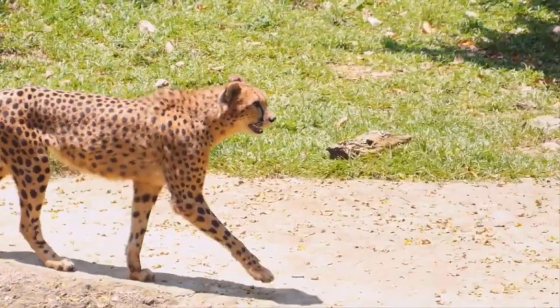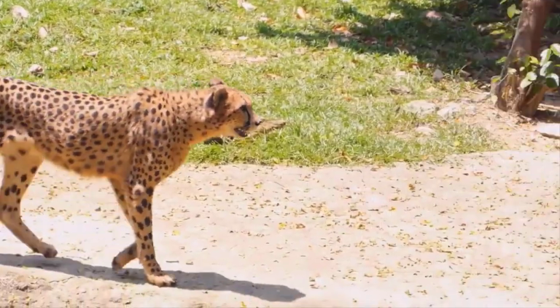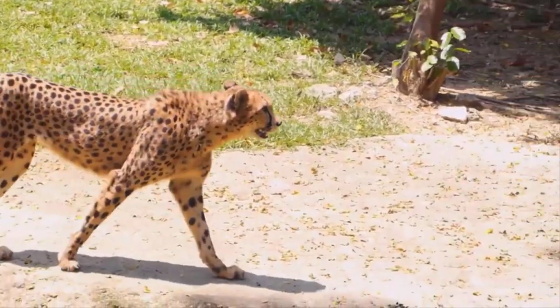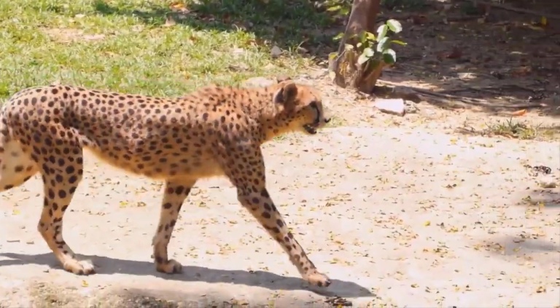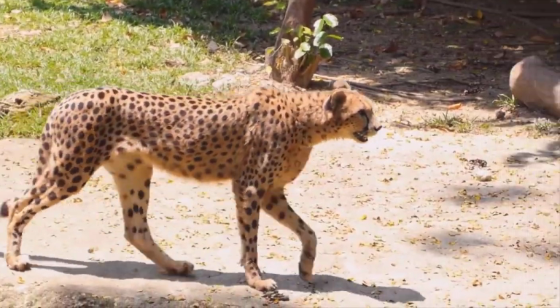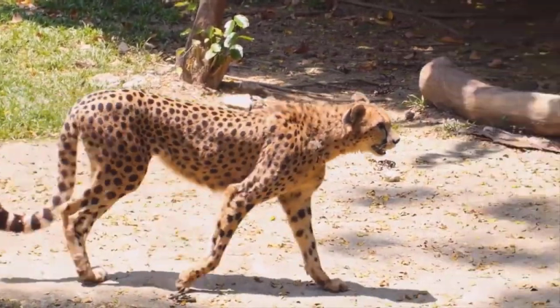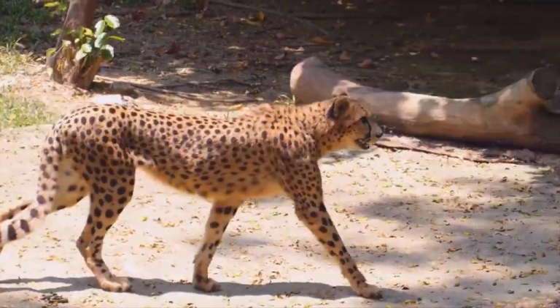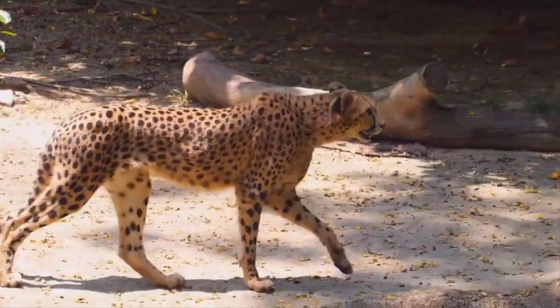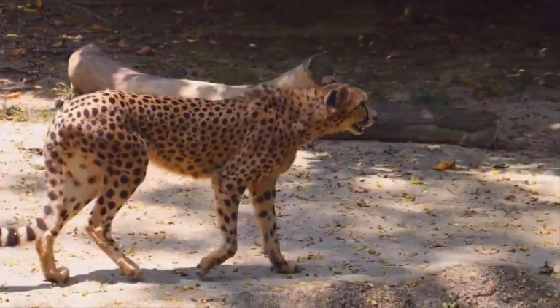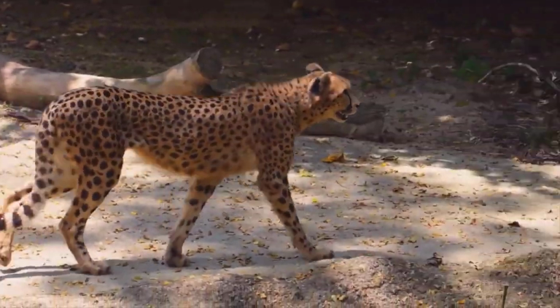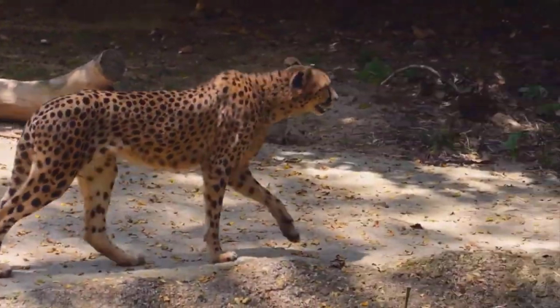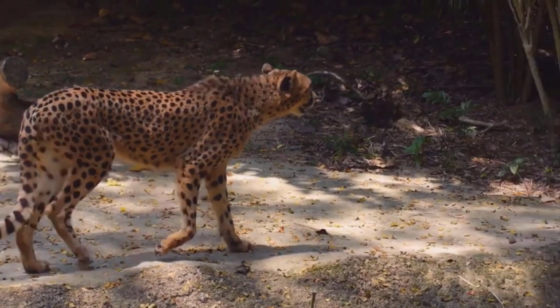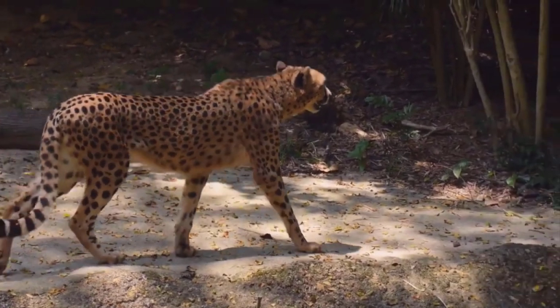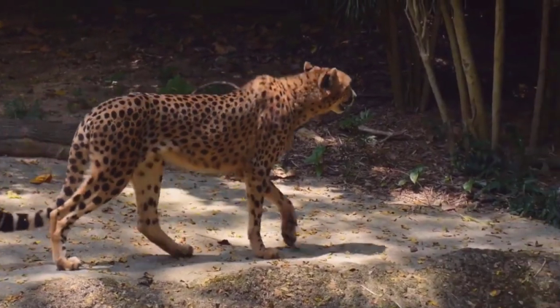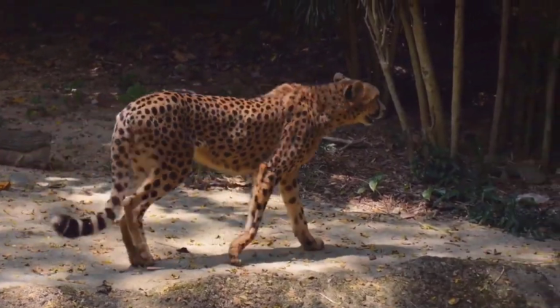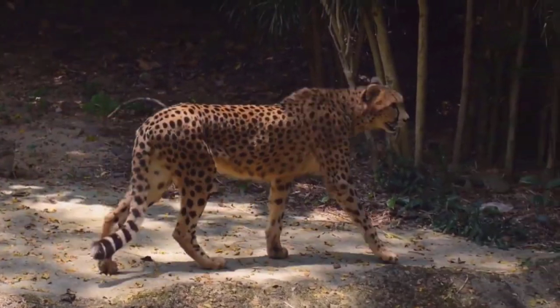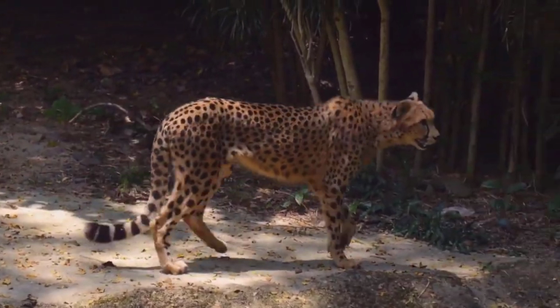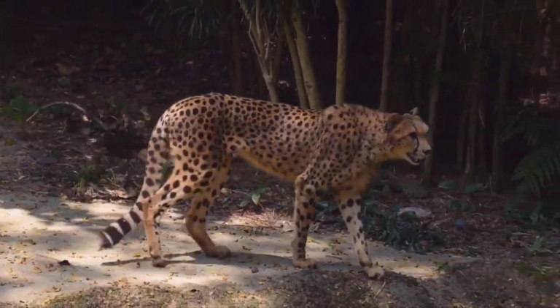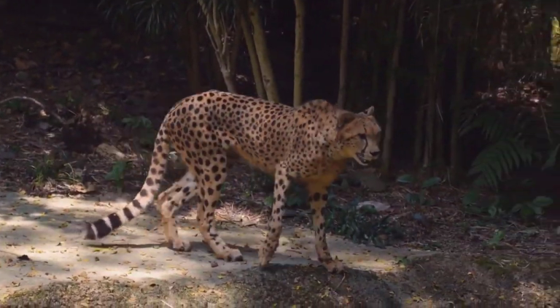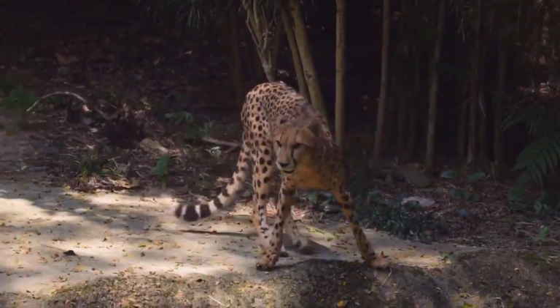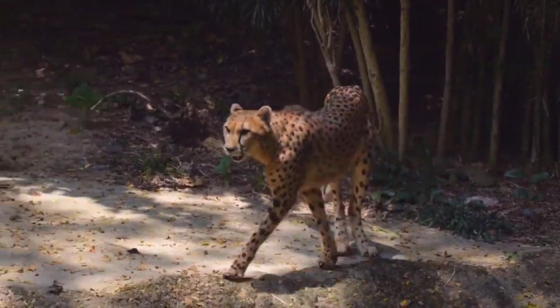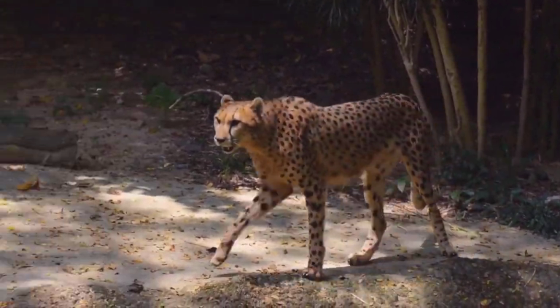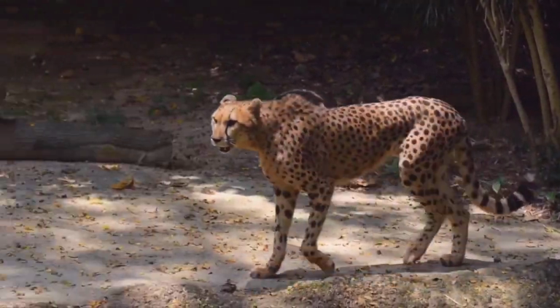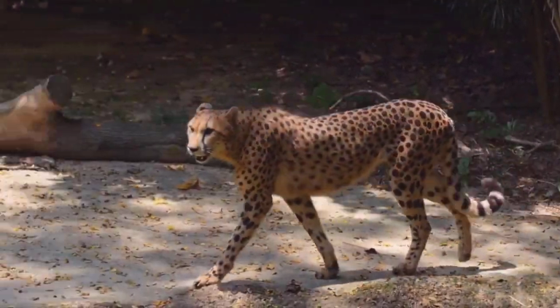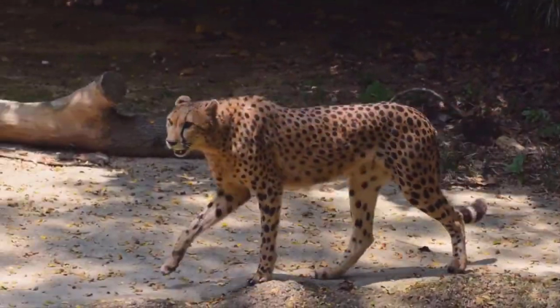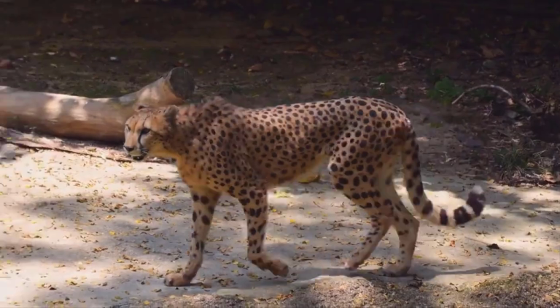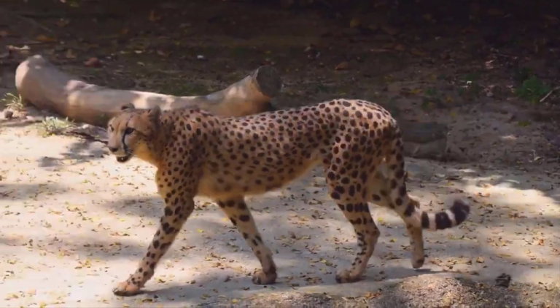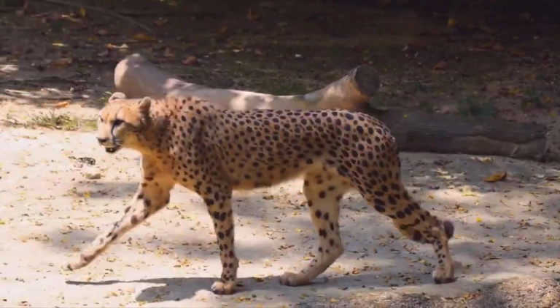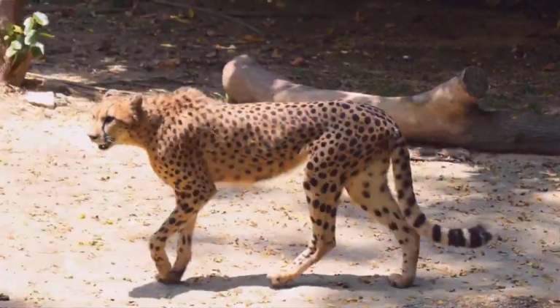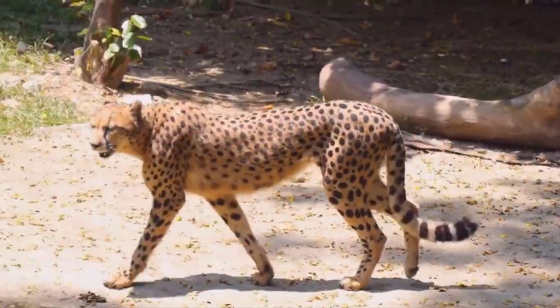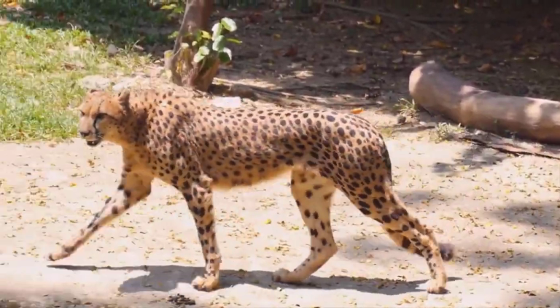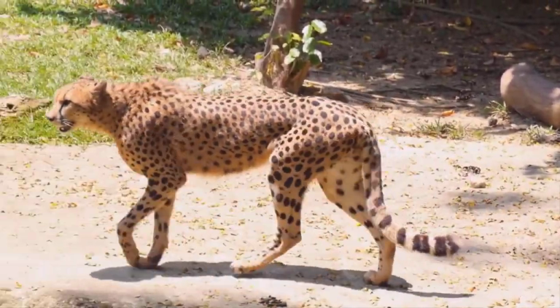Did you know that cheetahs are the only big cats that can't roar? They will let out a chirping noise if they feel threatened, and they will make a purring sound if they are happy.